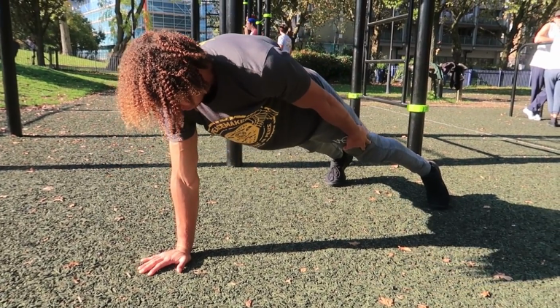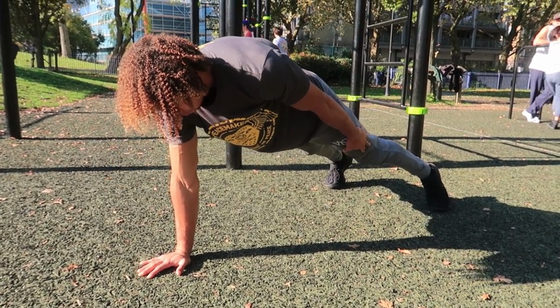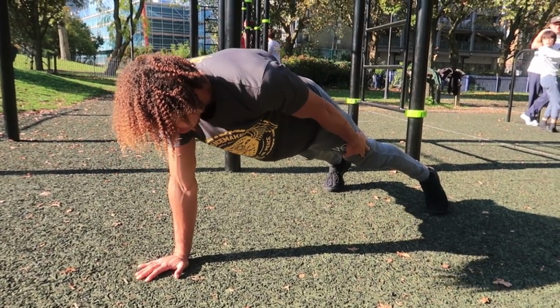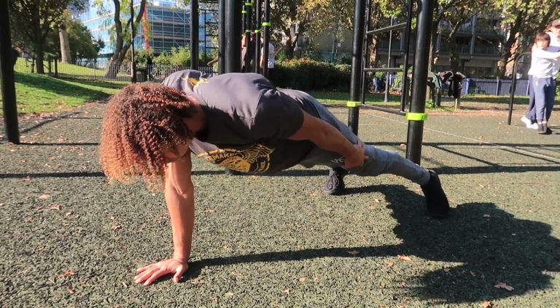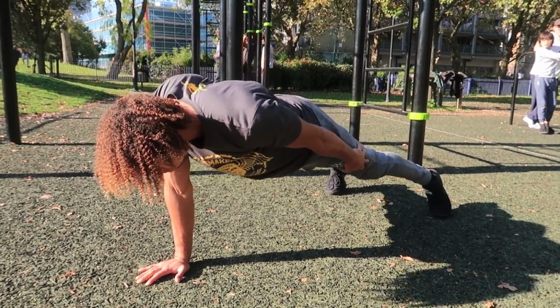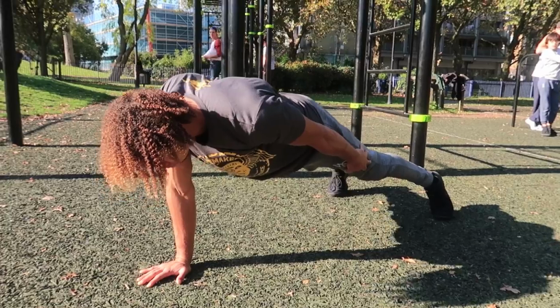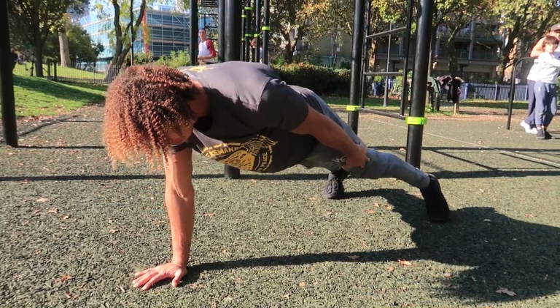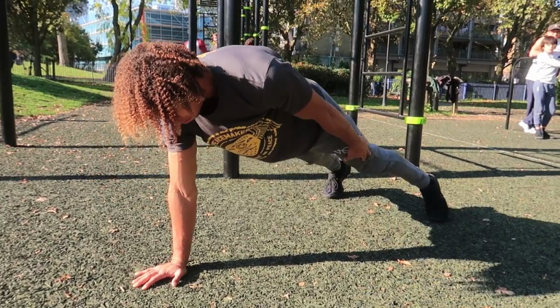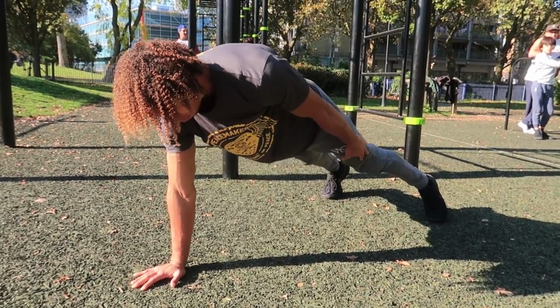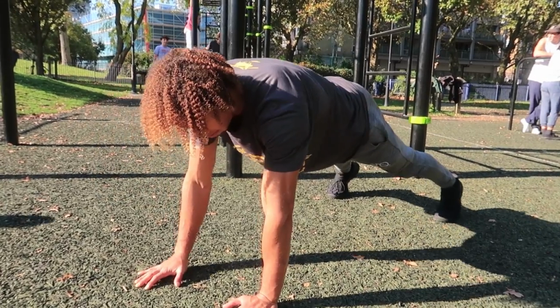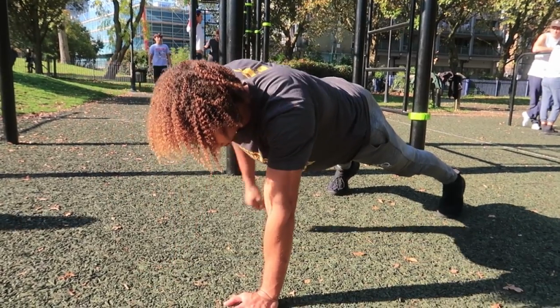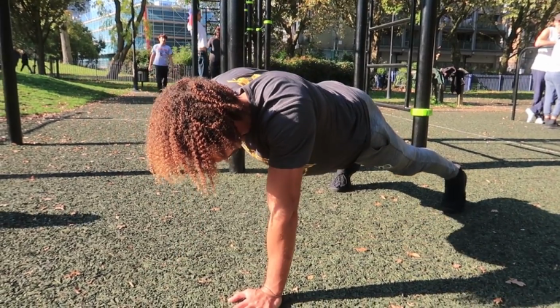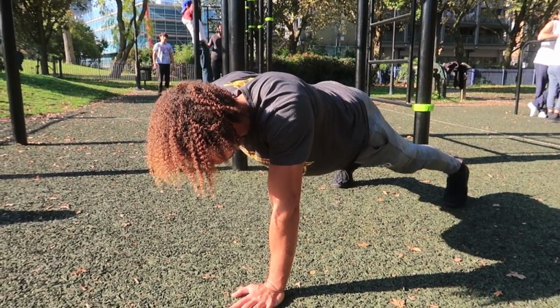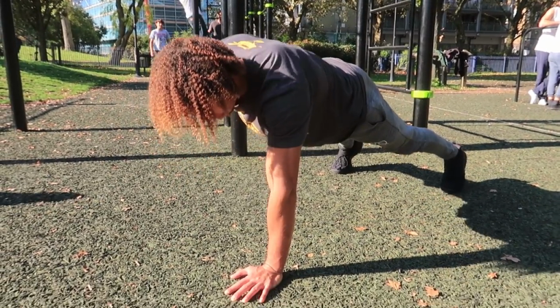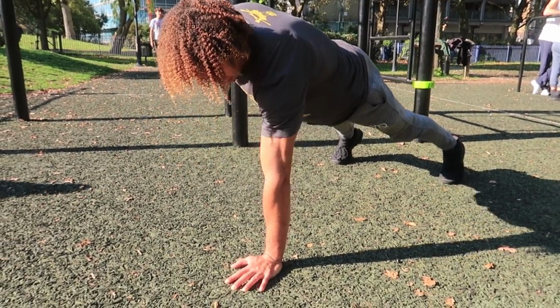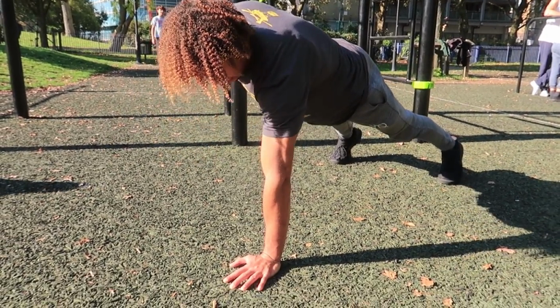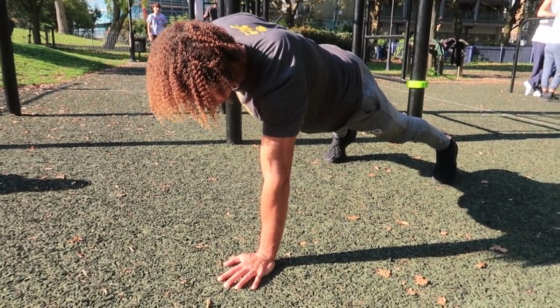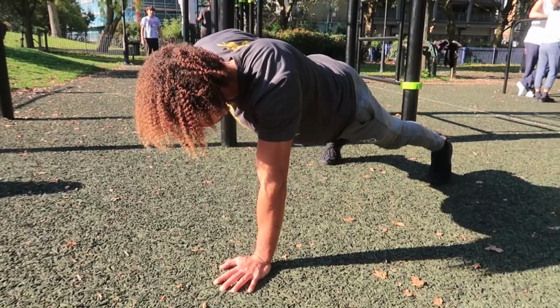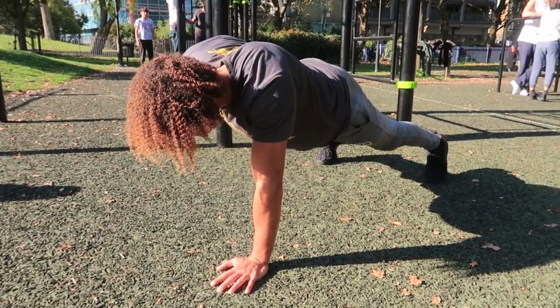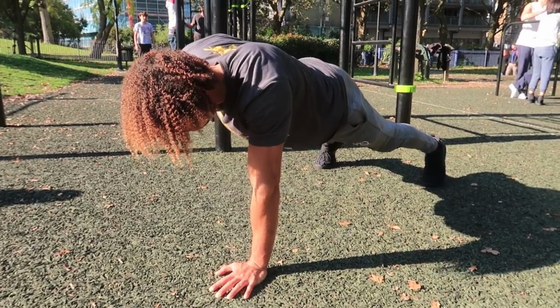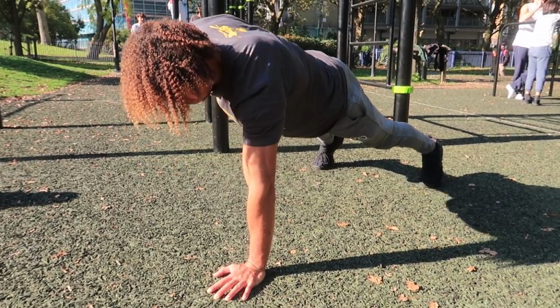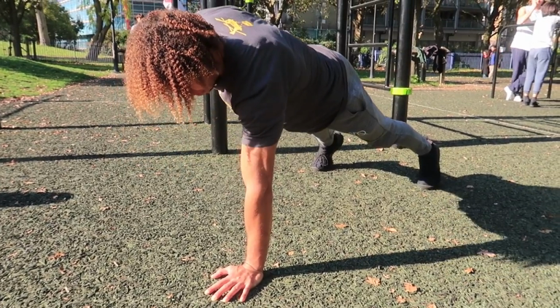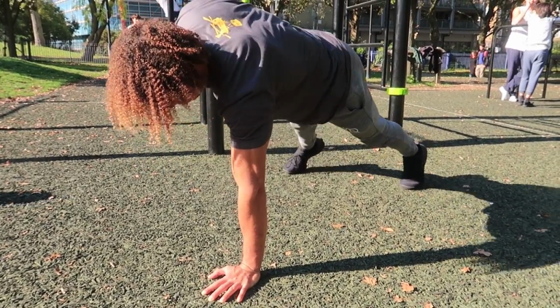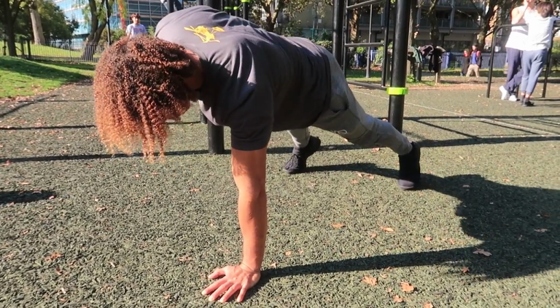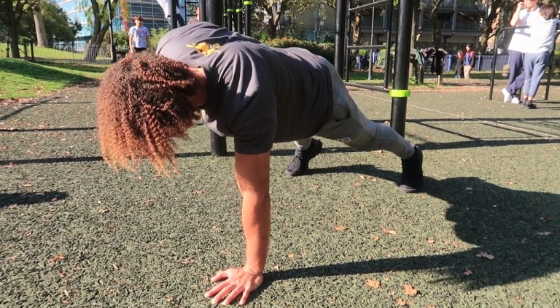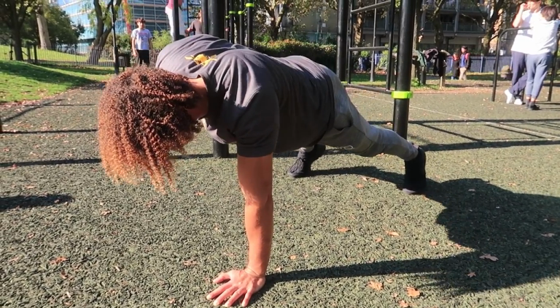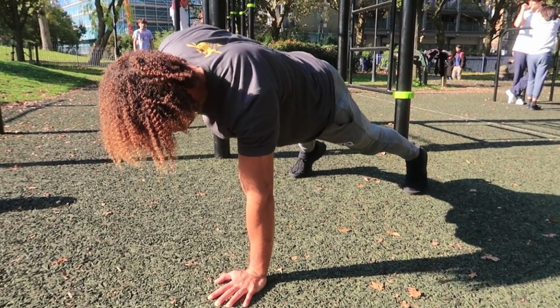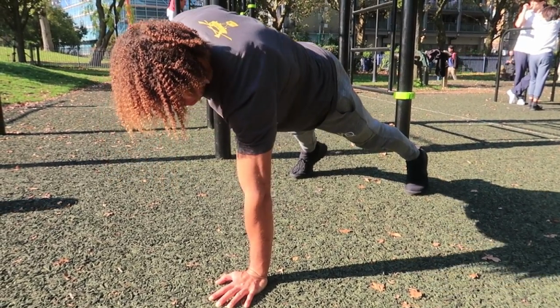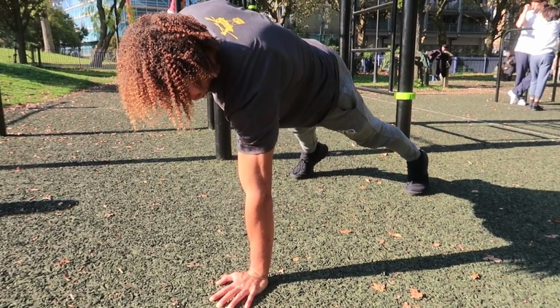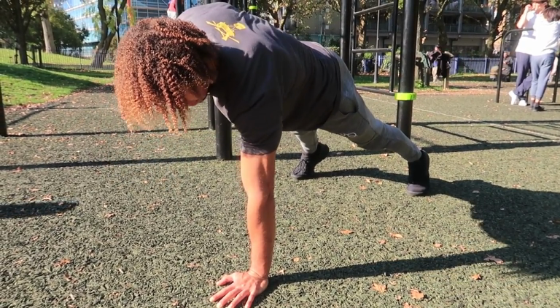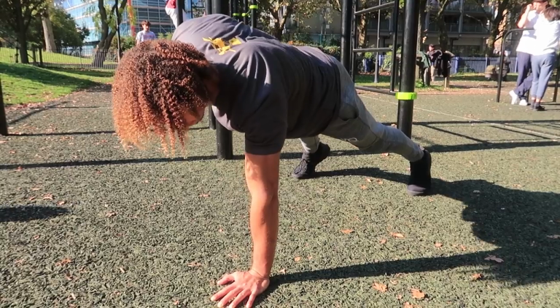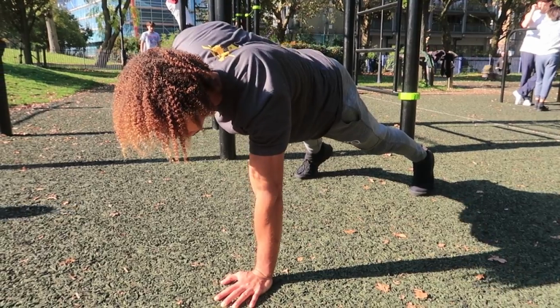Once you get more comfortable with protraction and retraction, you can advance it and work on one arm at a time. As you can see, my right arm is fully straight and I'm just protracting and retracting the scapula. You want to avoid bending at the elbow and really focus on pressing up and back down.